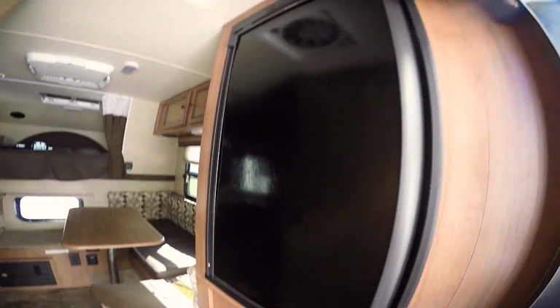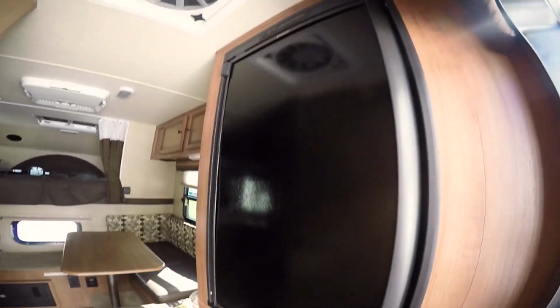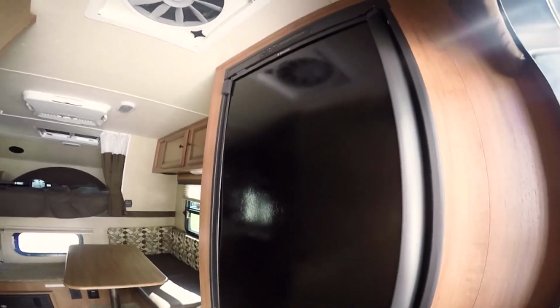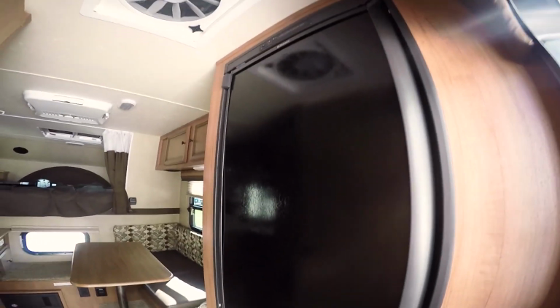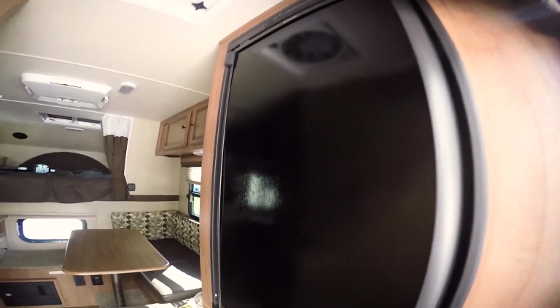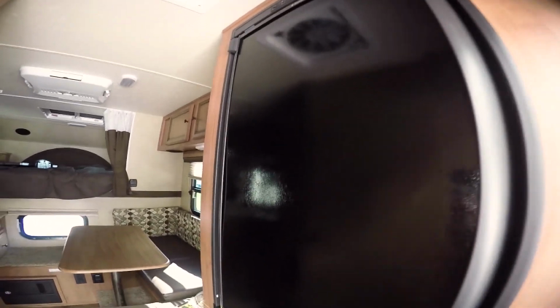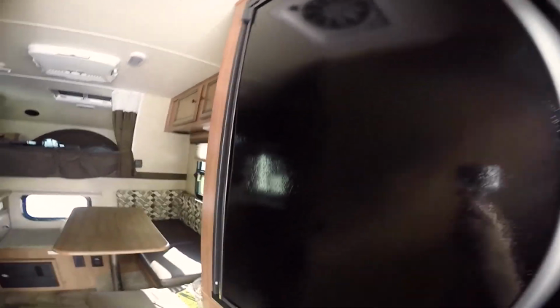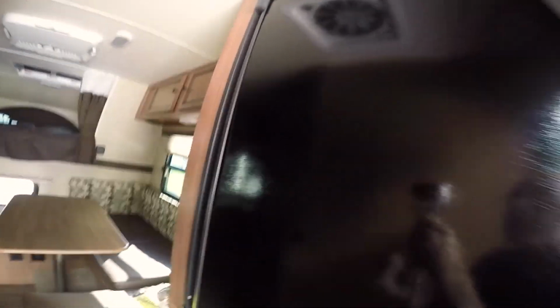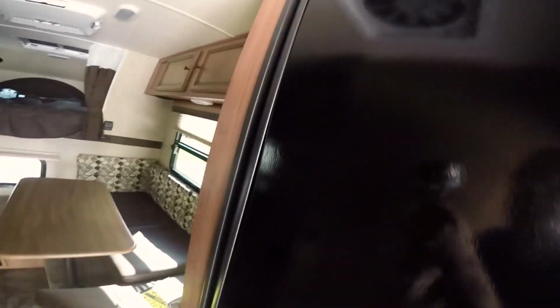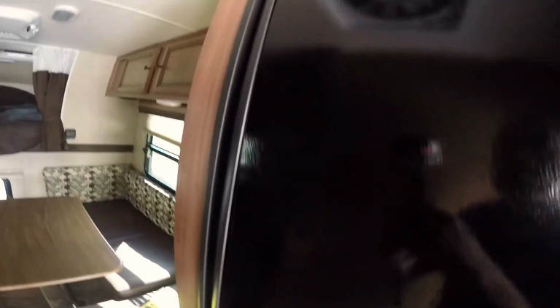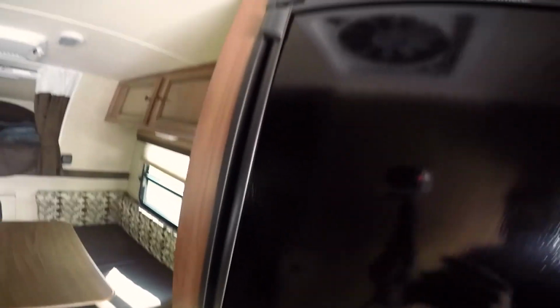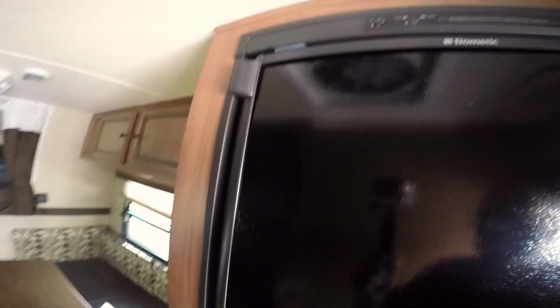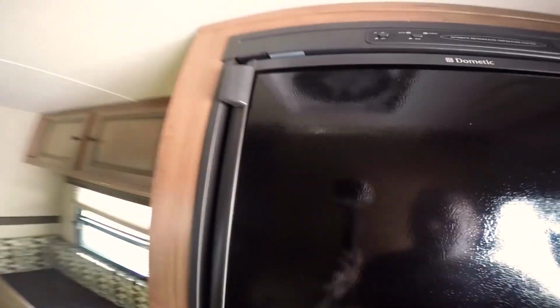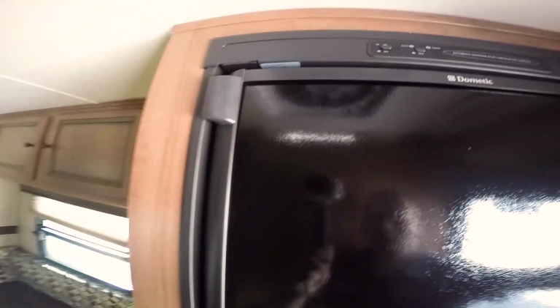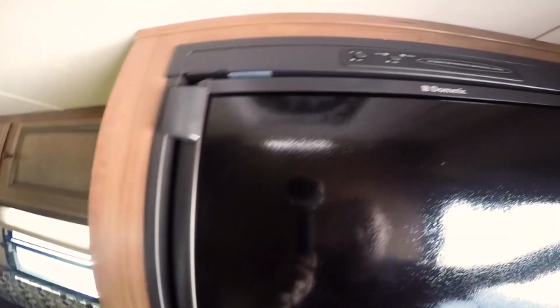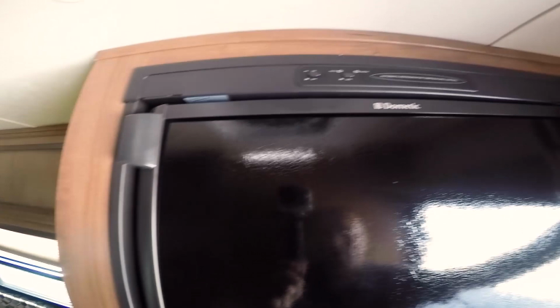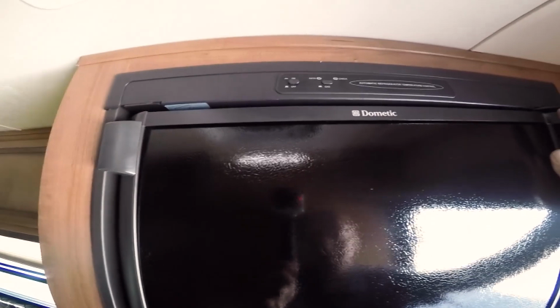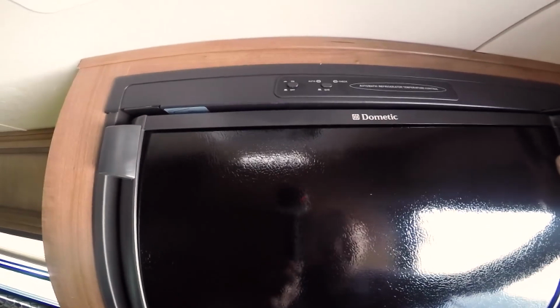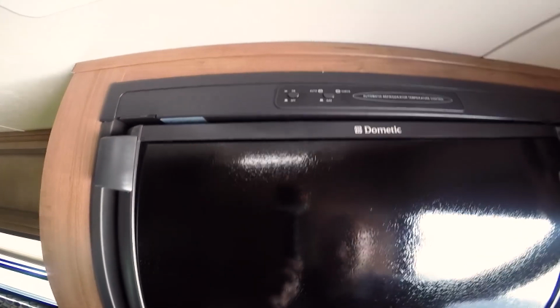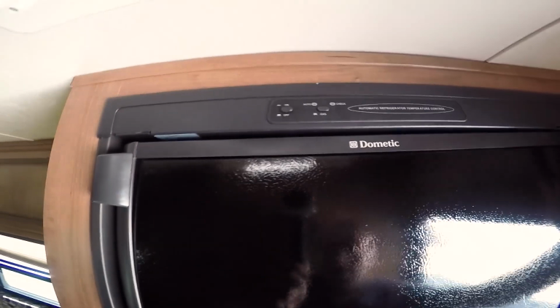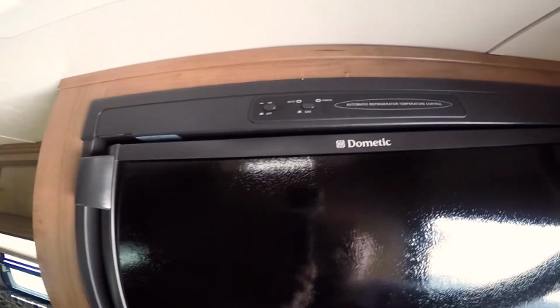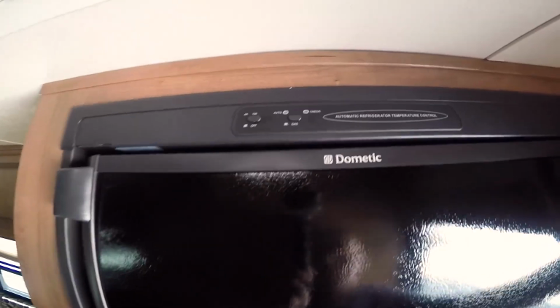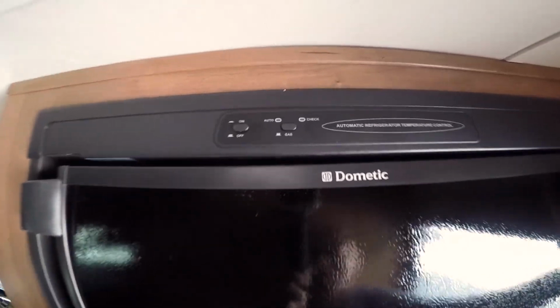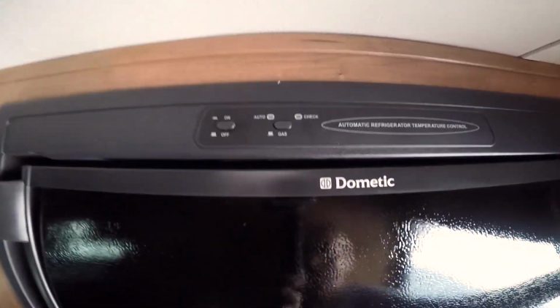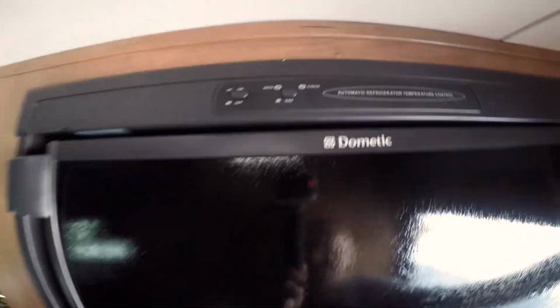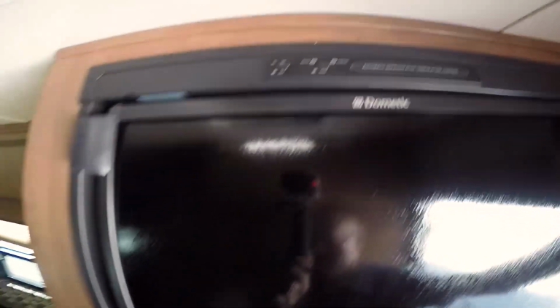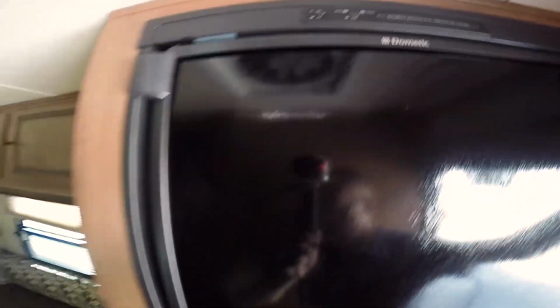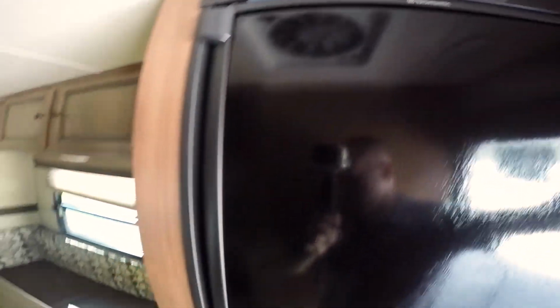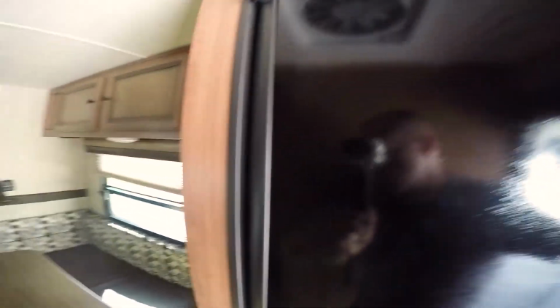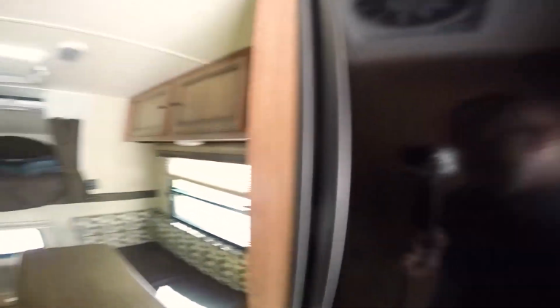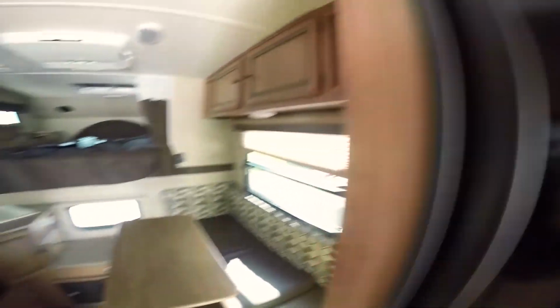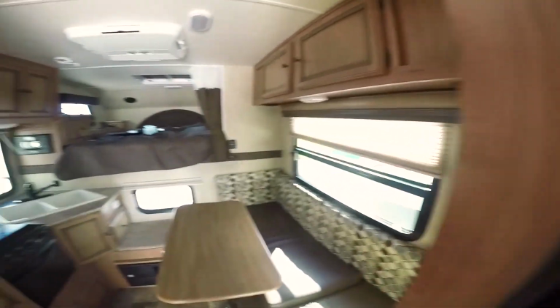Here's your refrigerator — it is an RV fridge. It's got two 20-pound propane tanks here, and it will feed off electric or propane.